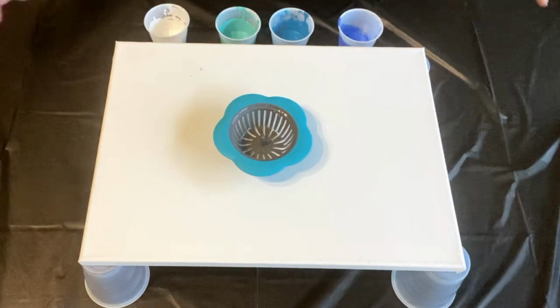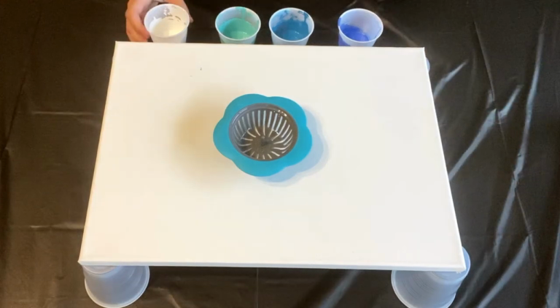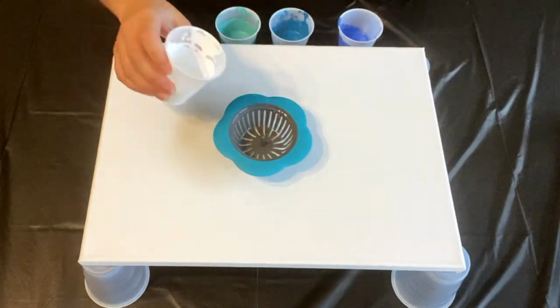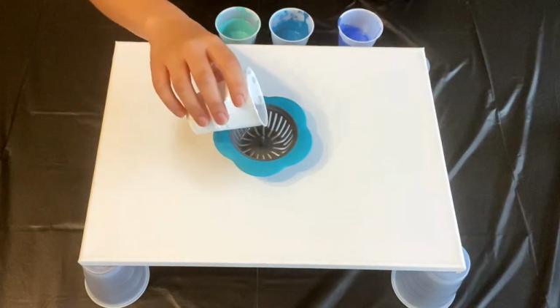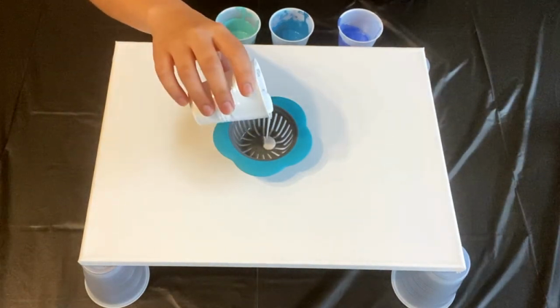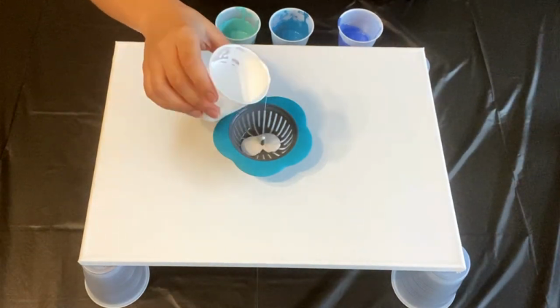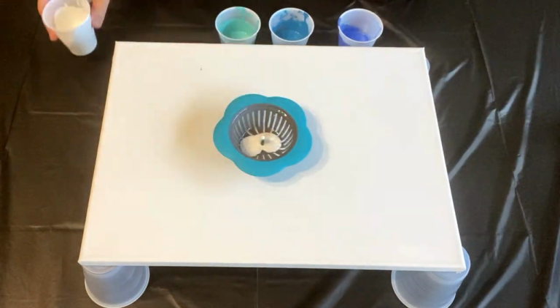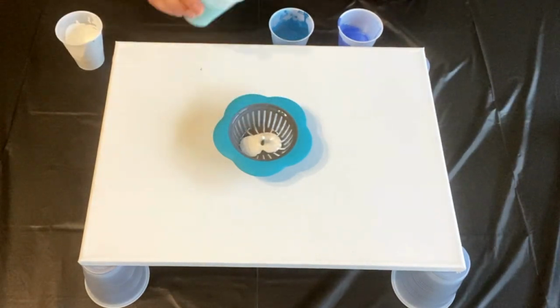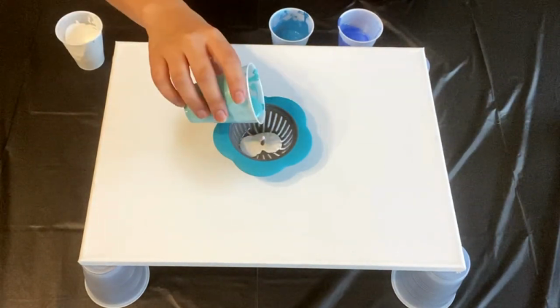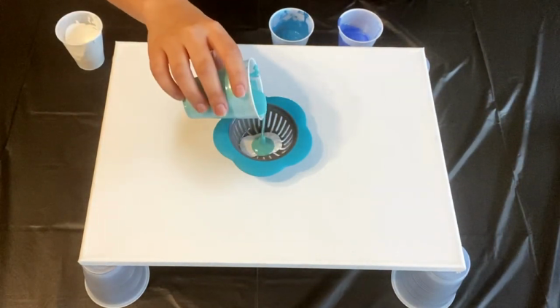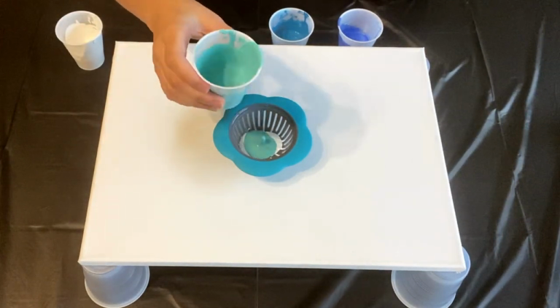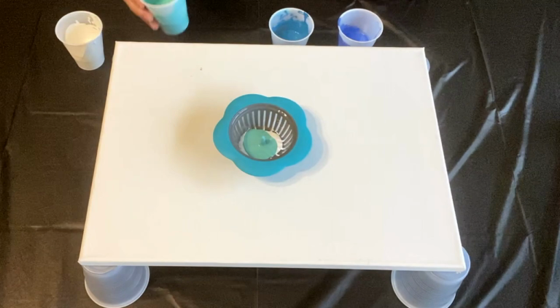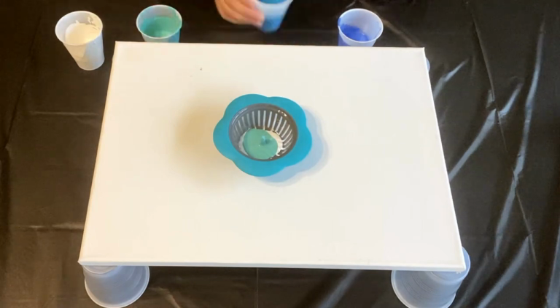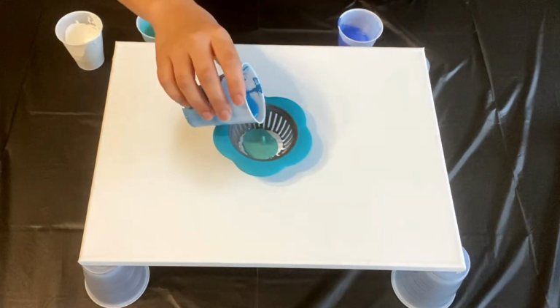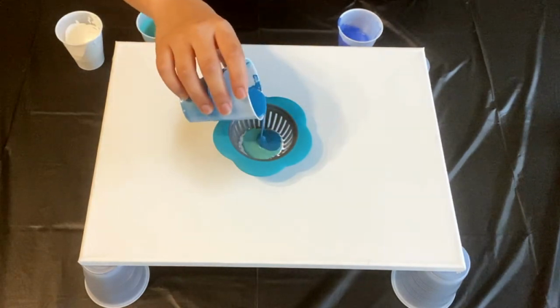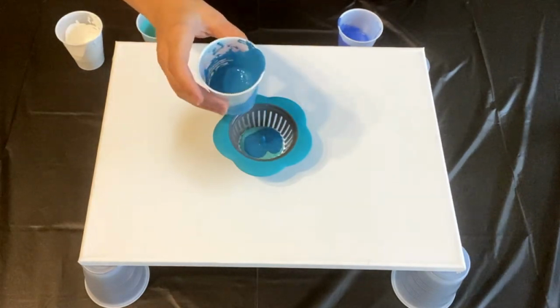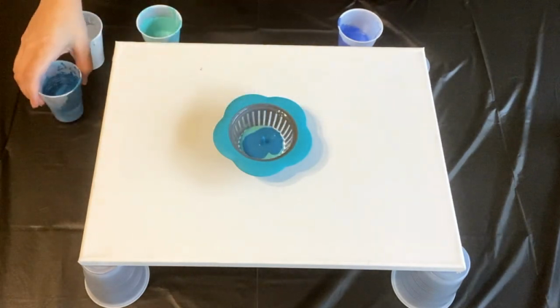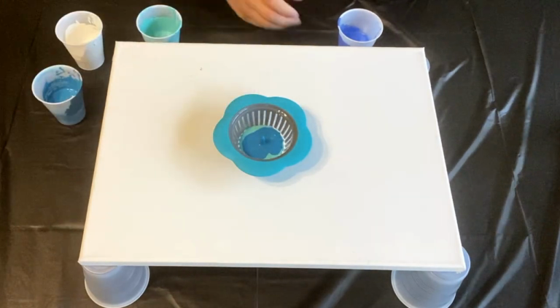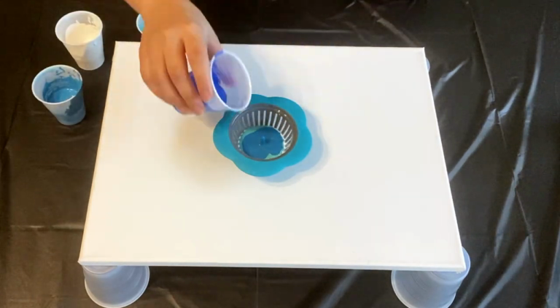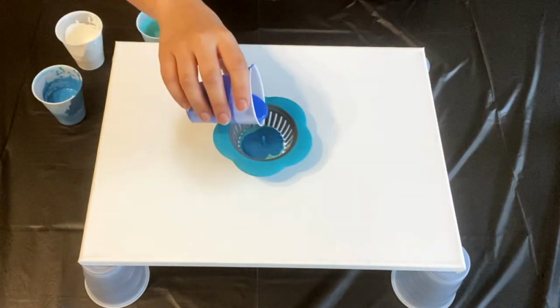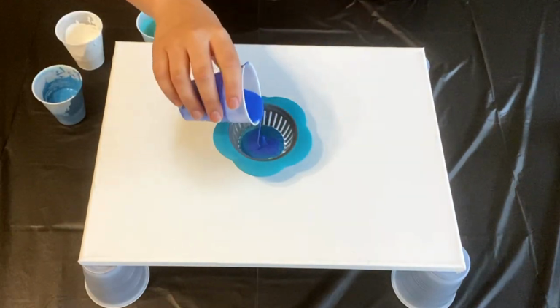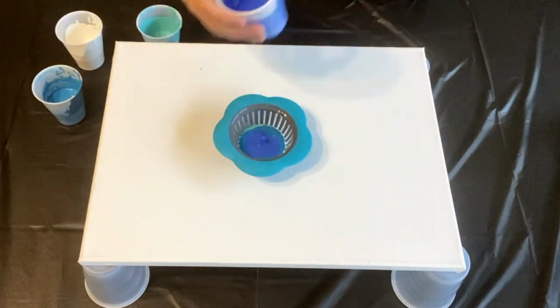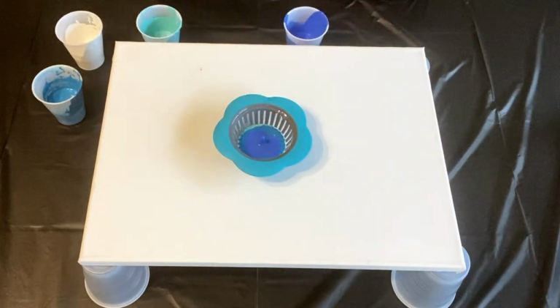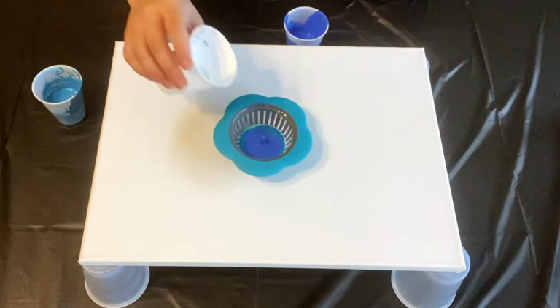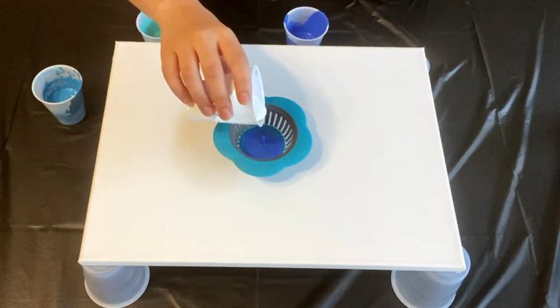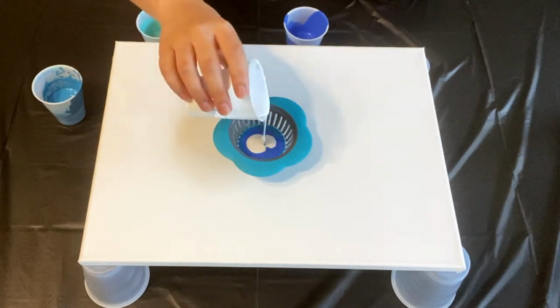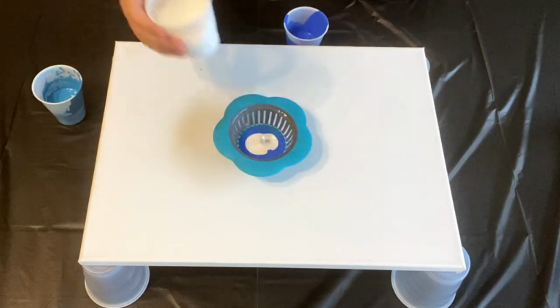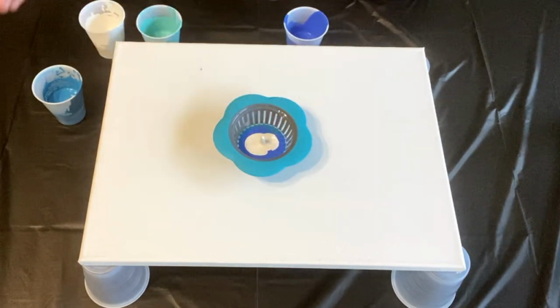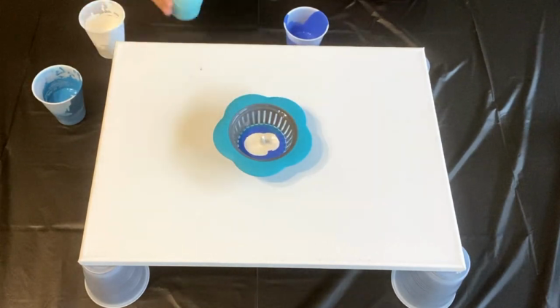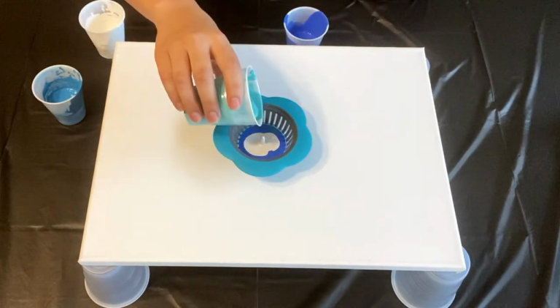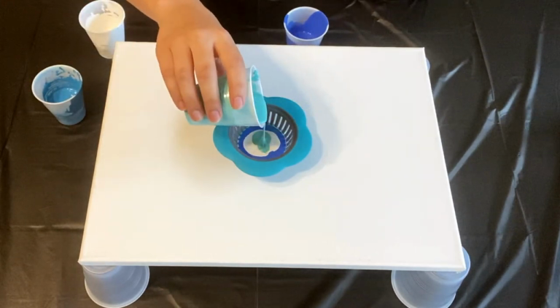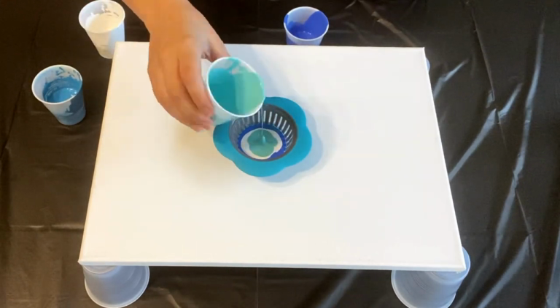Hey guys, welcome back to my channel, or welcome to my channel if you are new here. My name is Hope and for today's video I am going to be doing an acrylic pour painting using a strainer. This is my first time doing an acrylic pour painting using a strainer and I have to say I really like how it turned out.